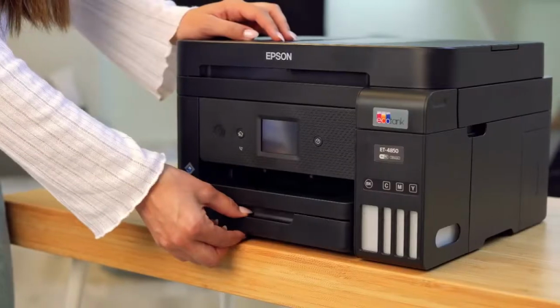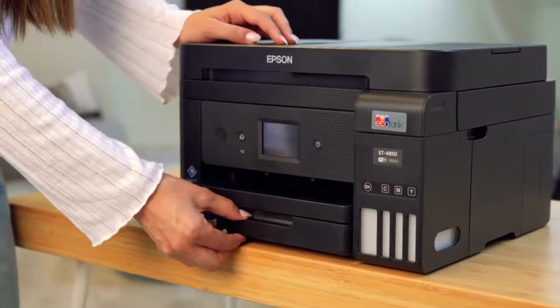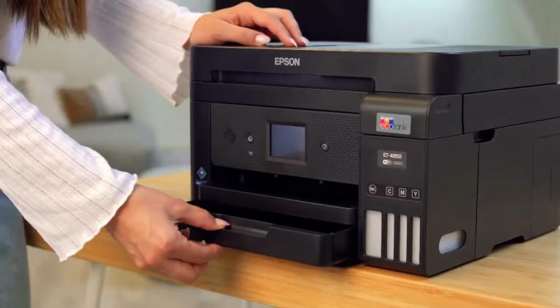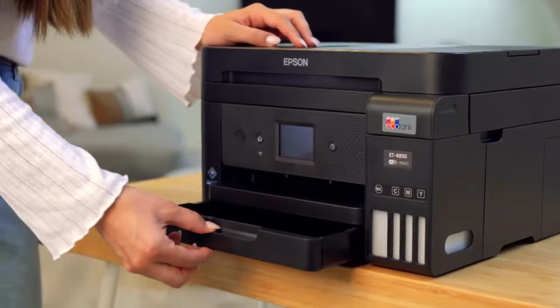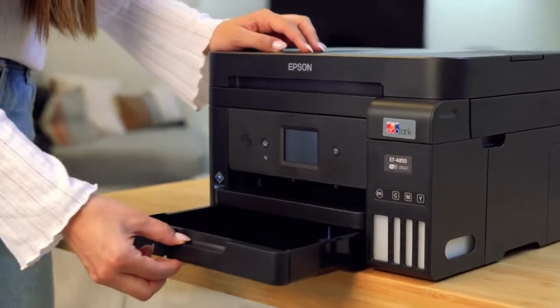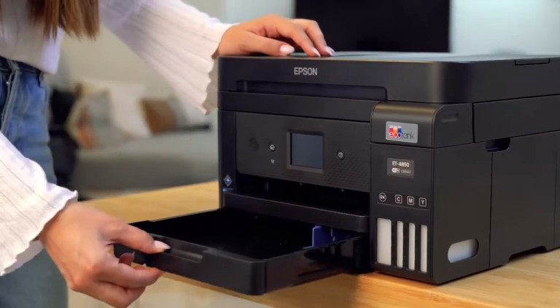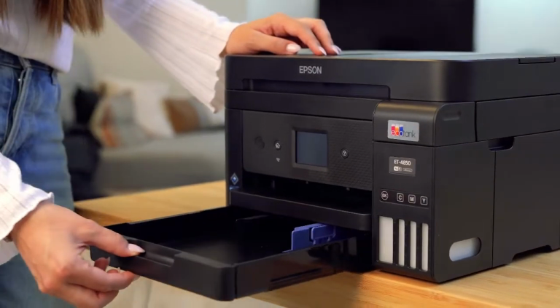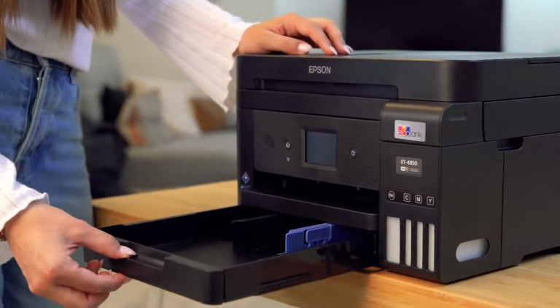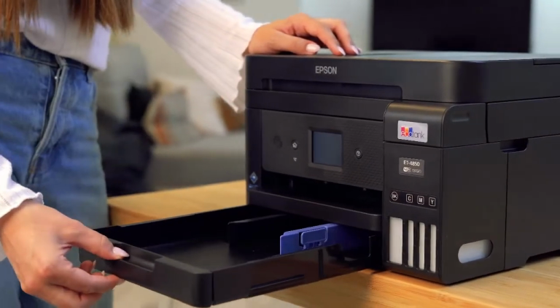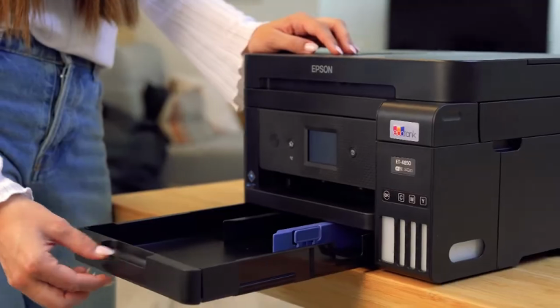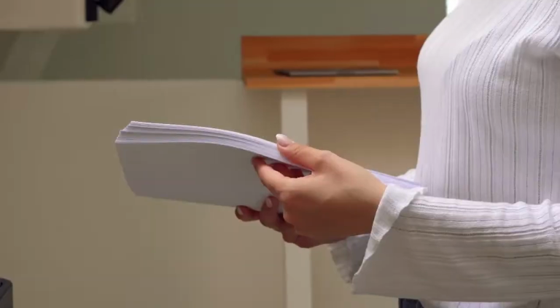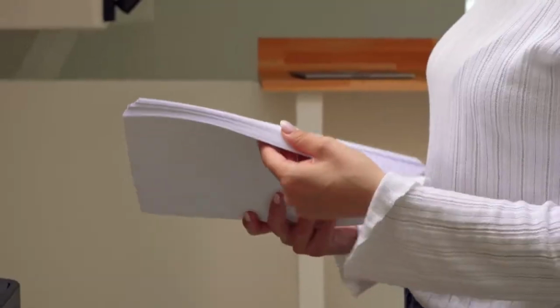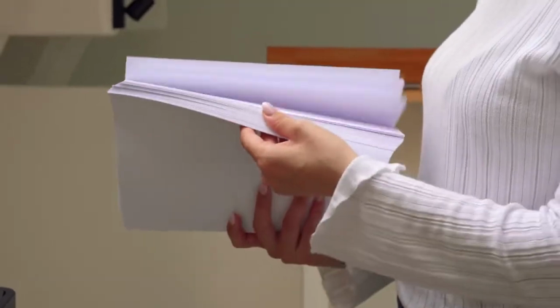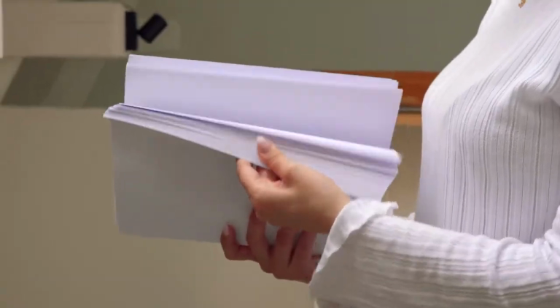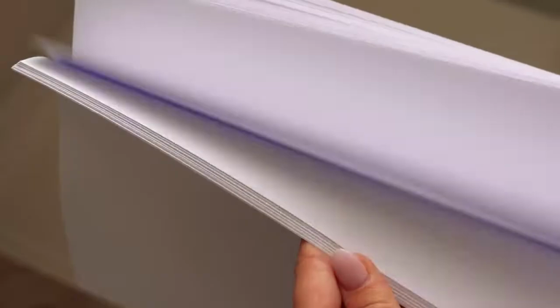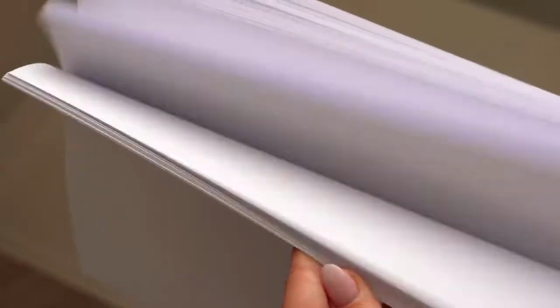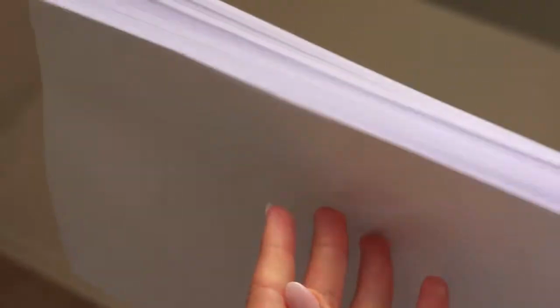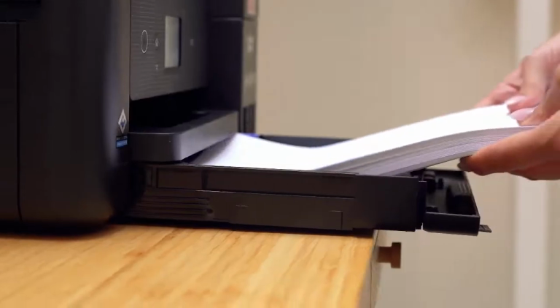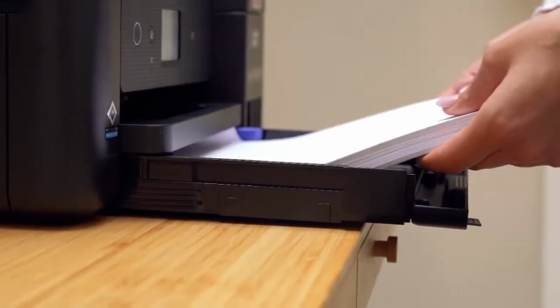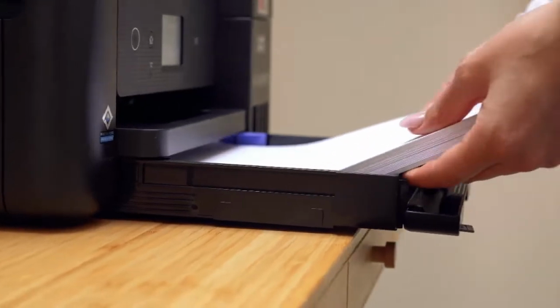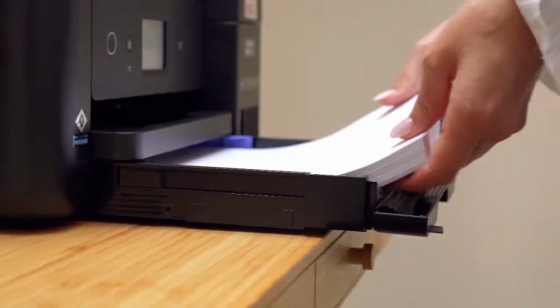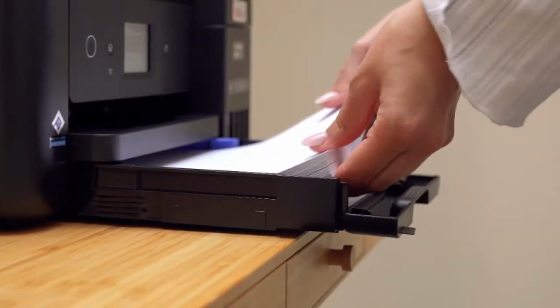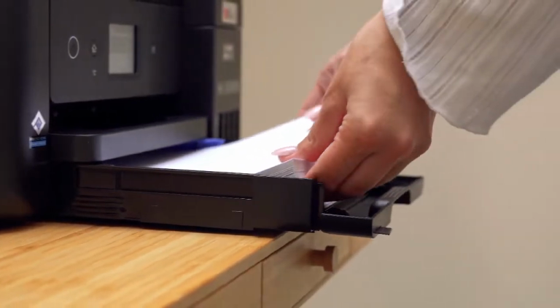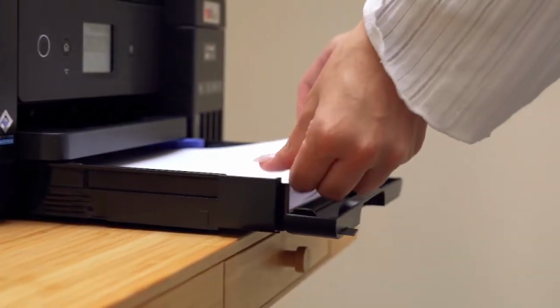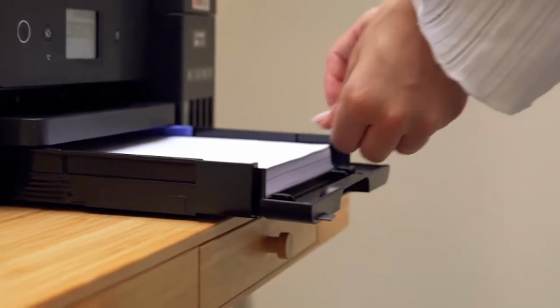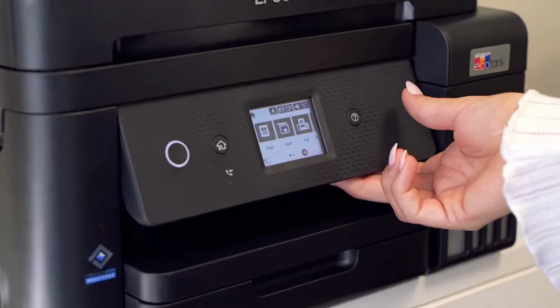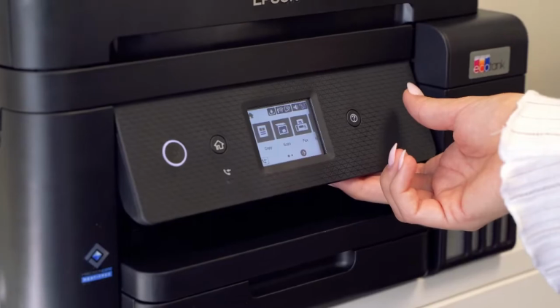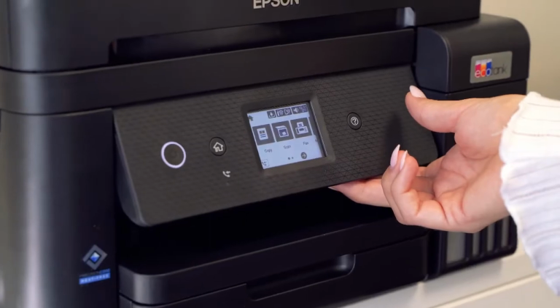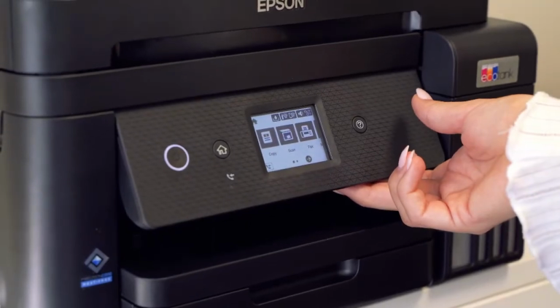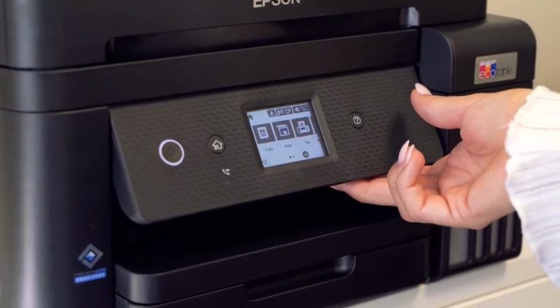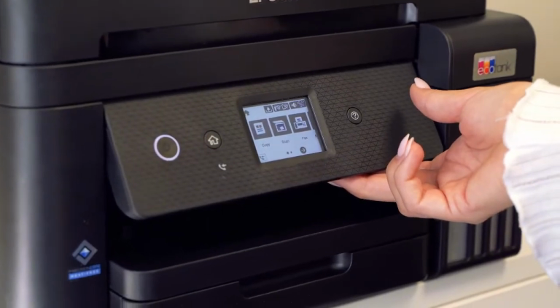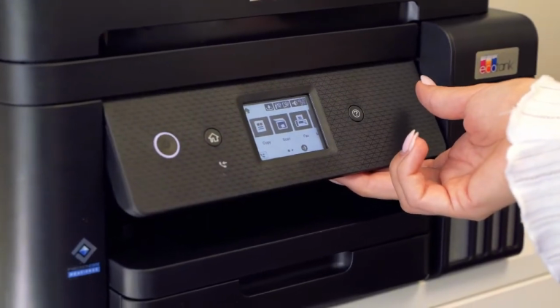This printer has a large paper tray that can hold up to 250 pages and can print up to 15.5 pages per minute. It features a colour touchscreen that's adjustable.